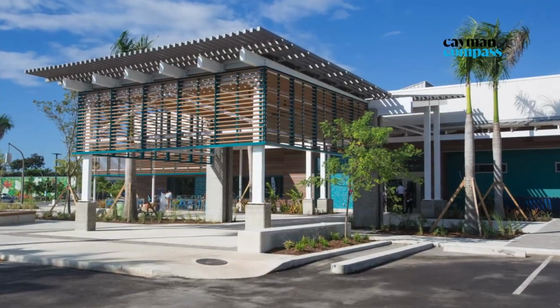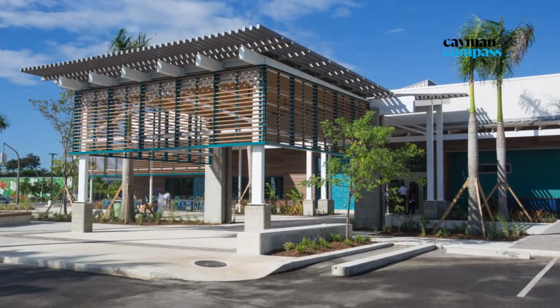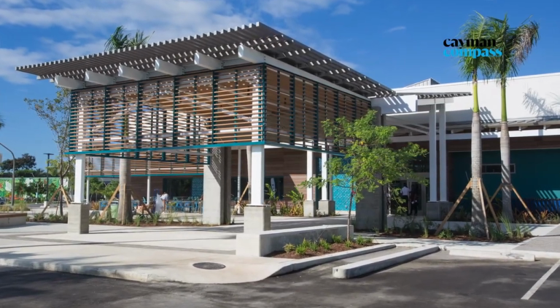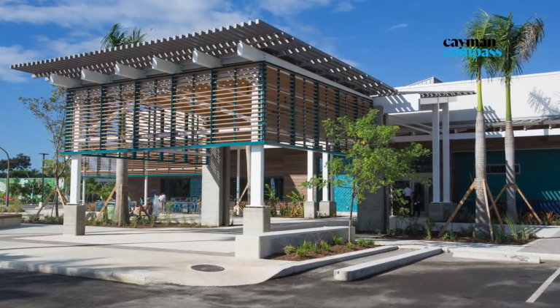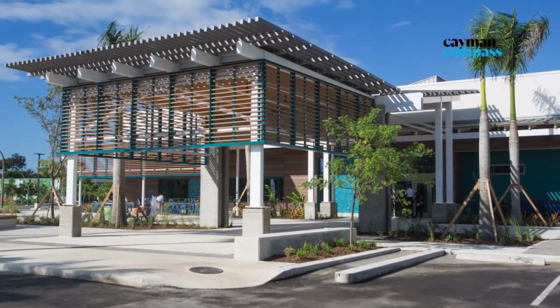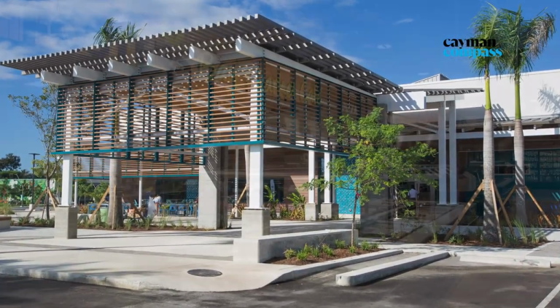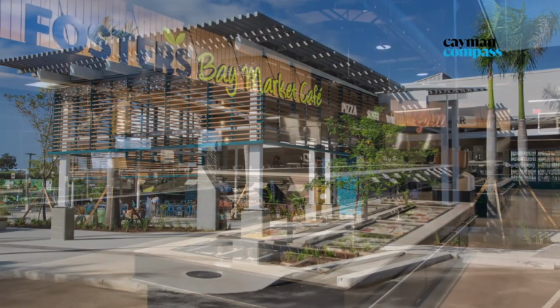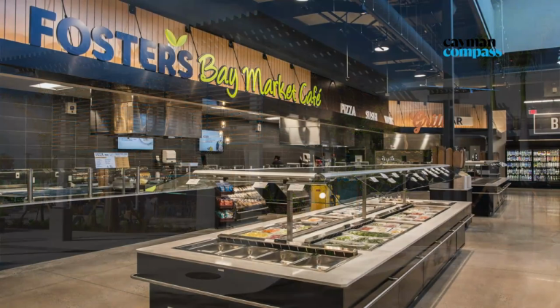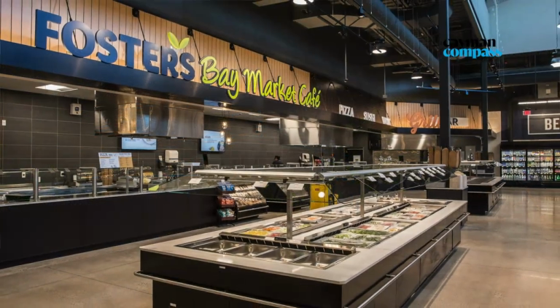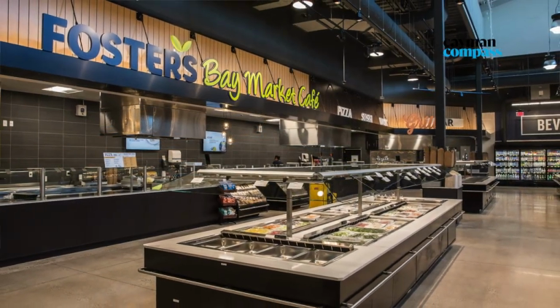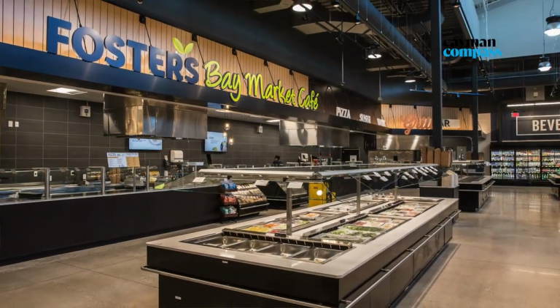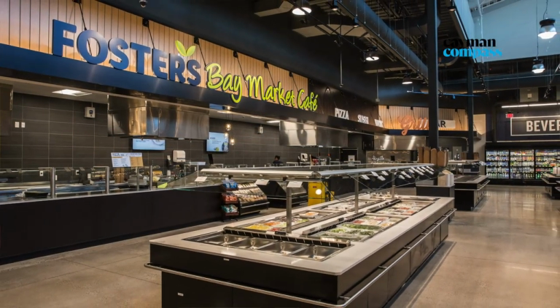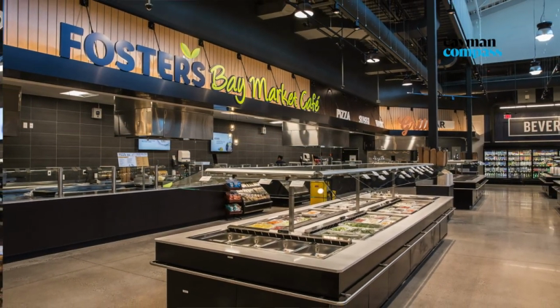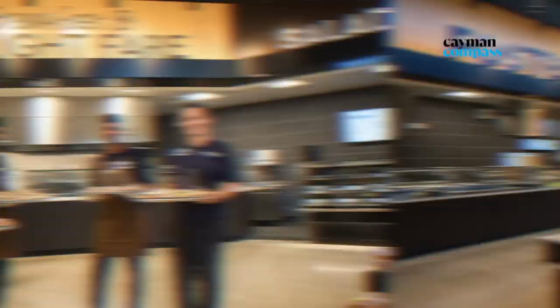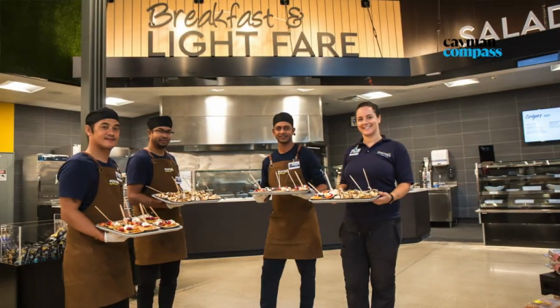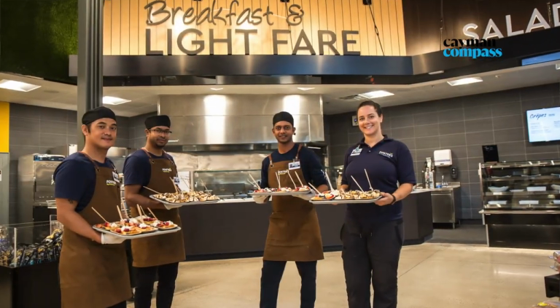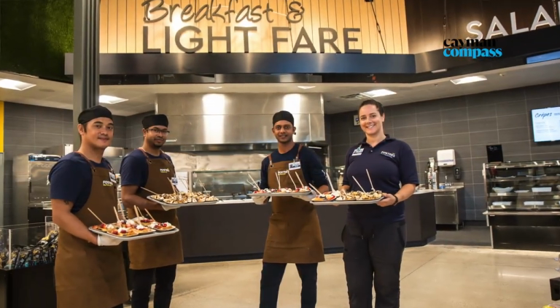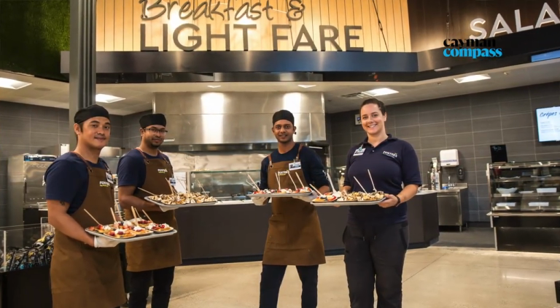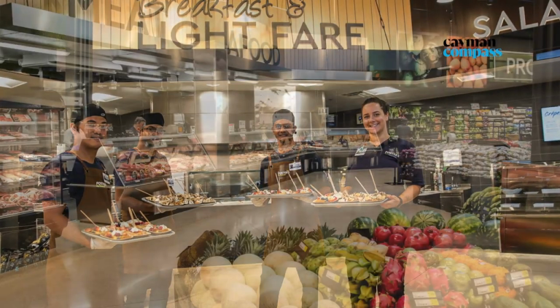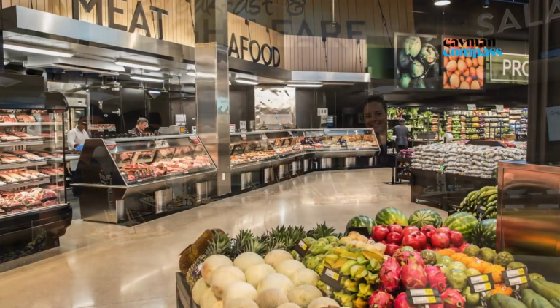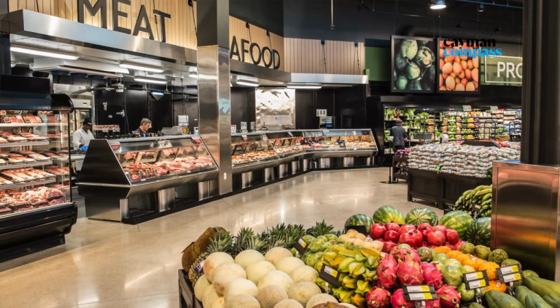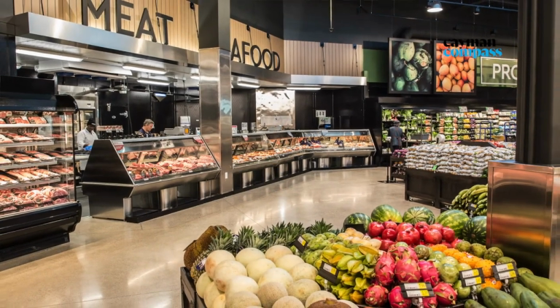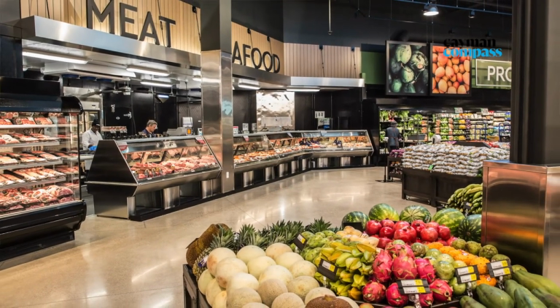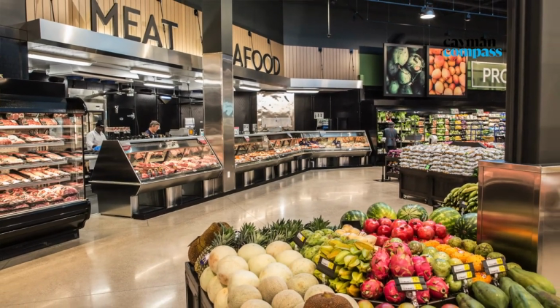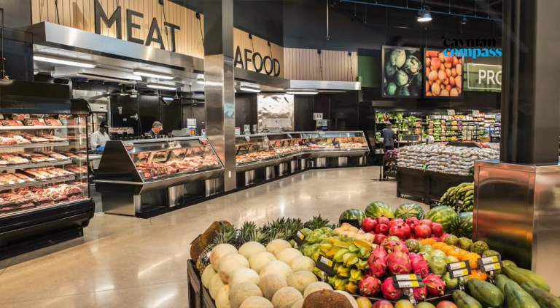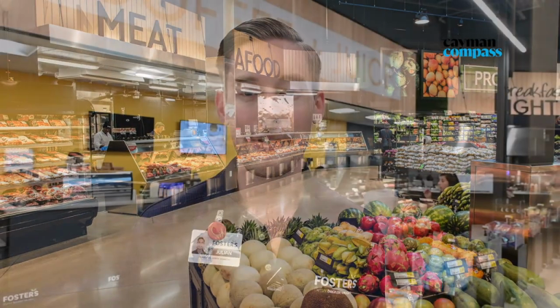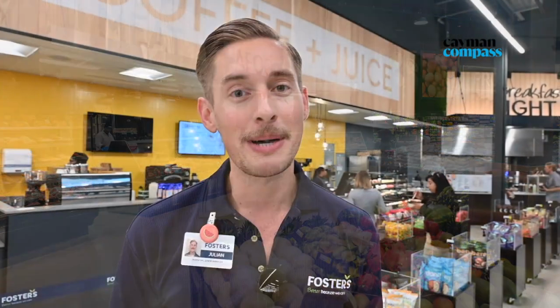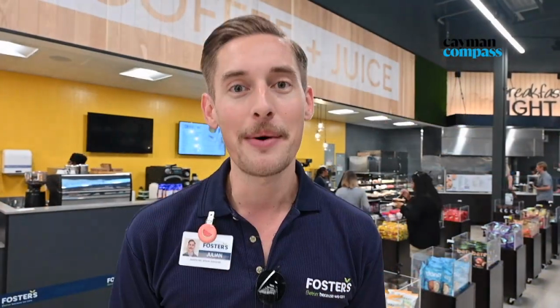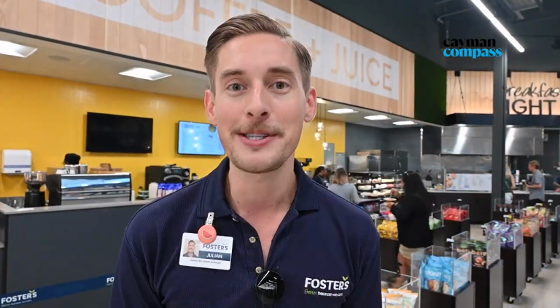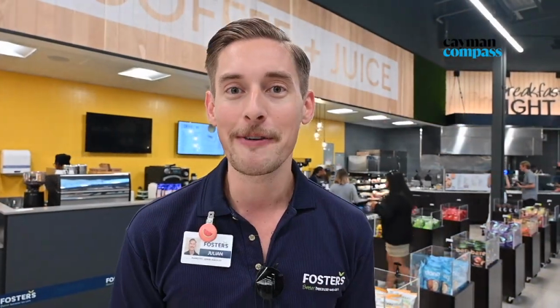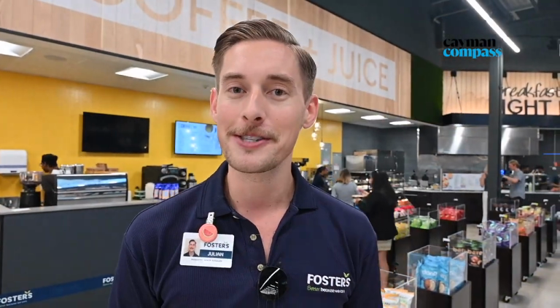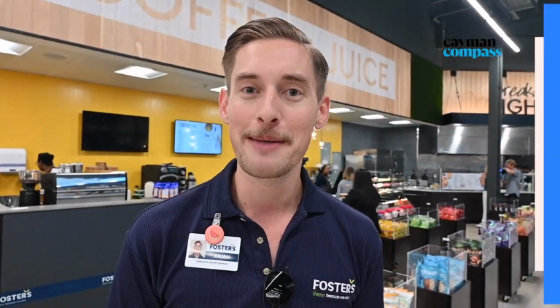We have thousands of new products and tons of new things all throughout the store. We have an expanded Bay Market Cafe with 14 different food destinations for breakfast, lunch, and dinner. We just have tons of stuff for you guys, so come check it out and we'll see you over here at Foster's Caymana Bay.